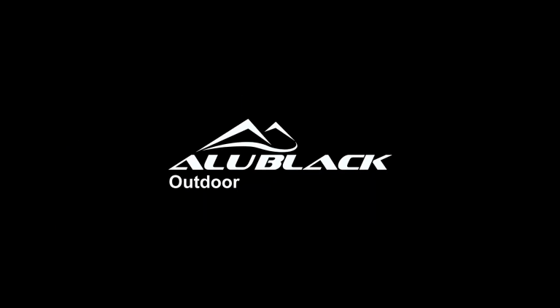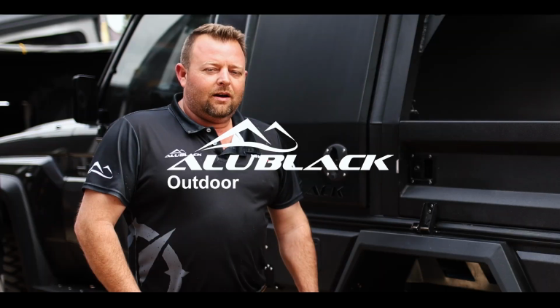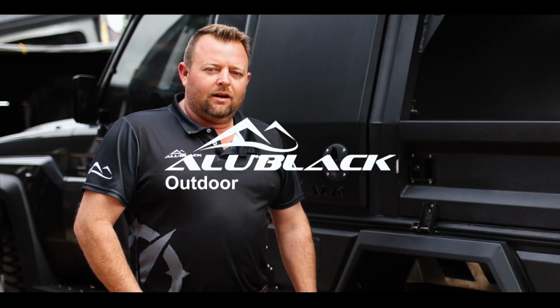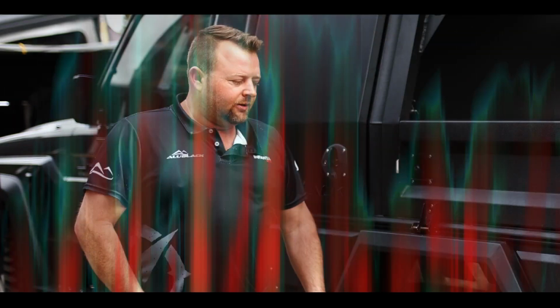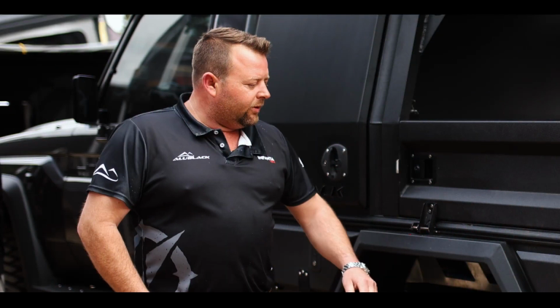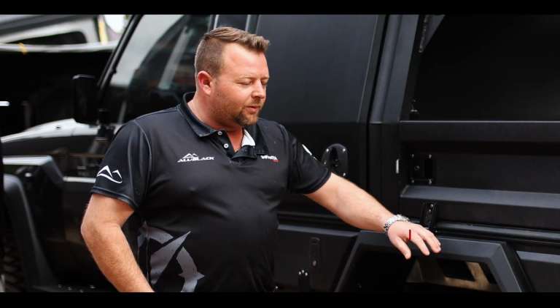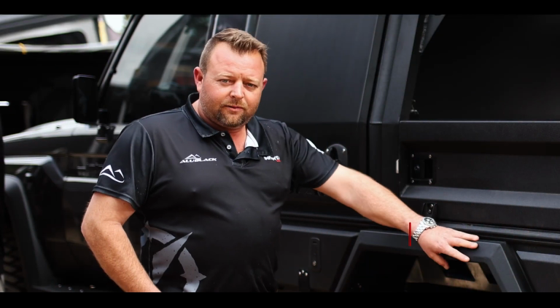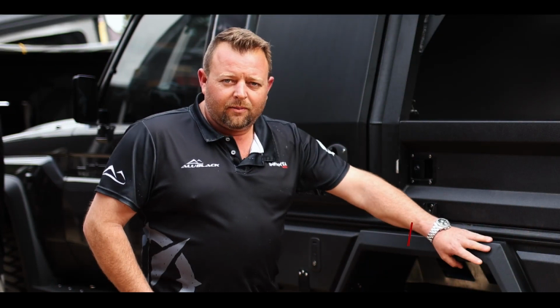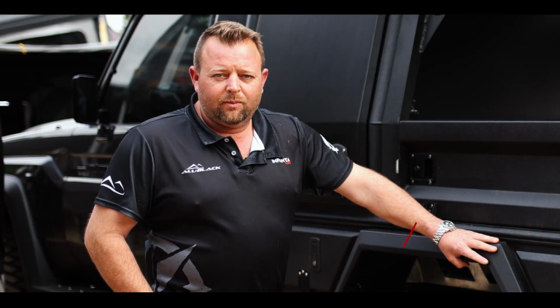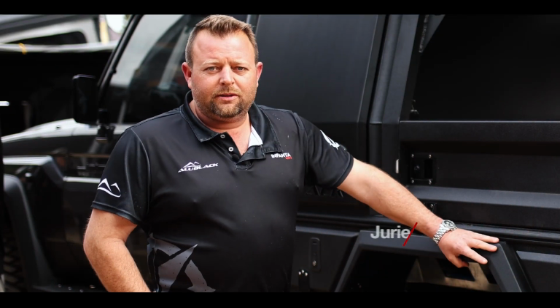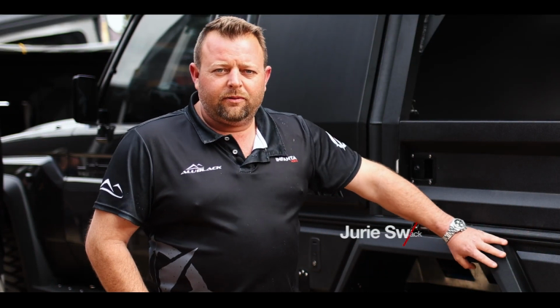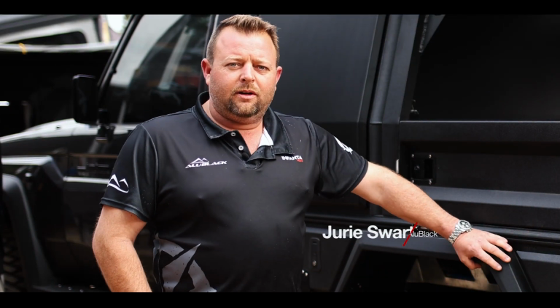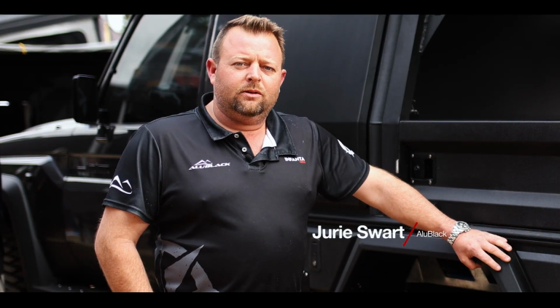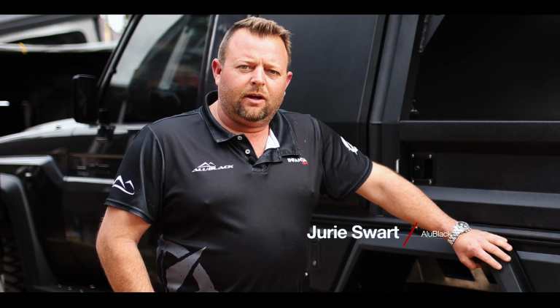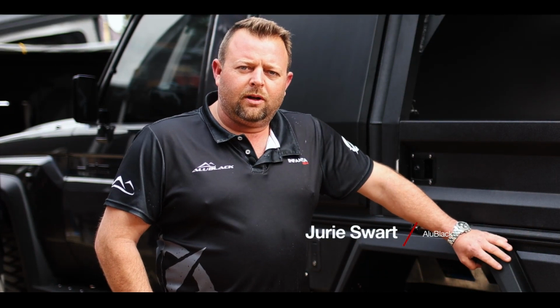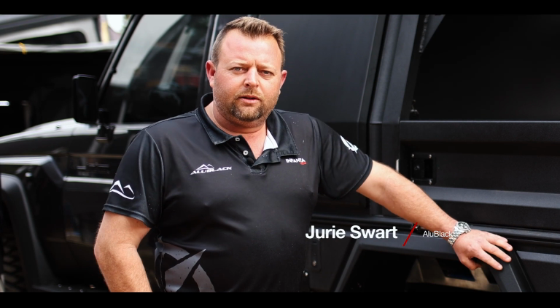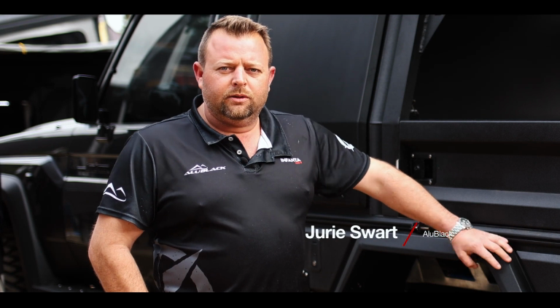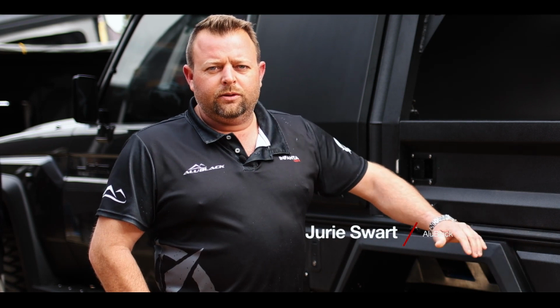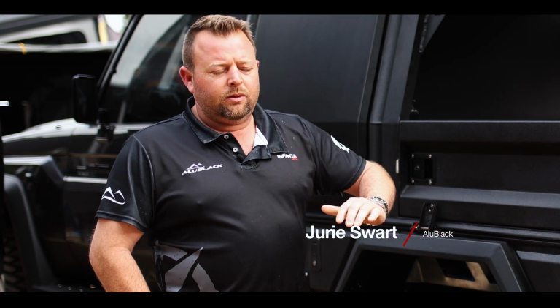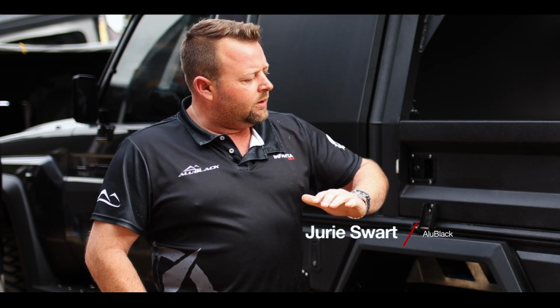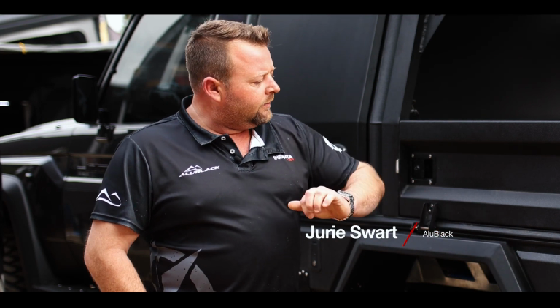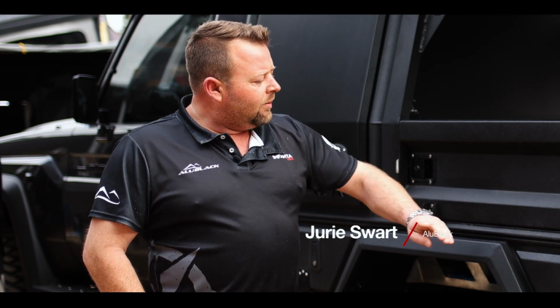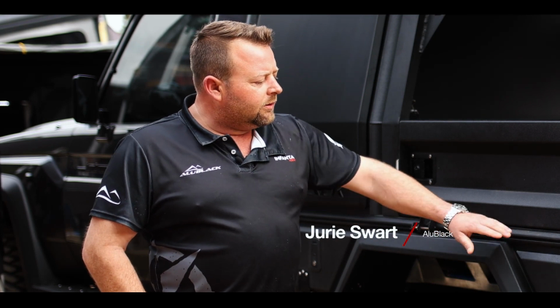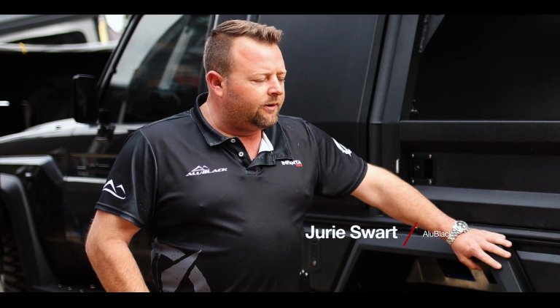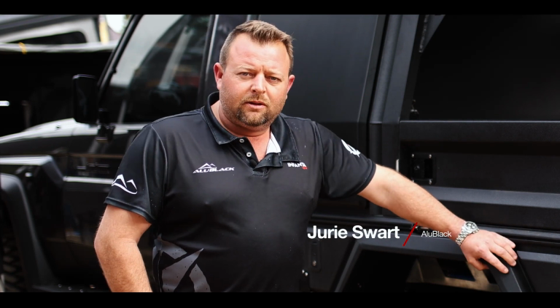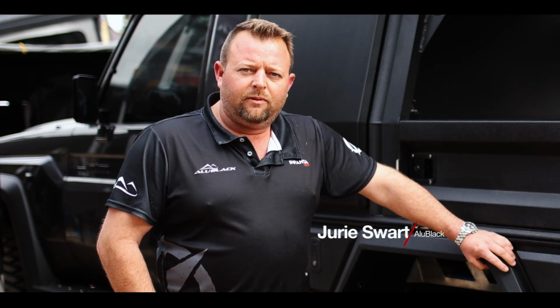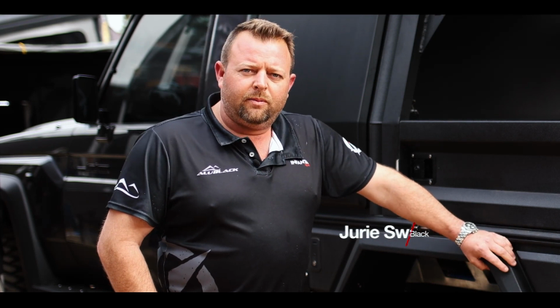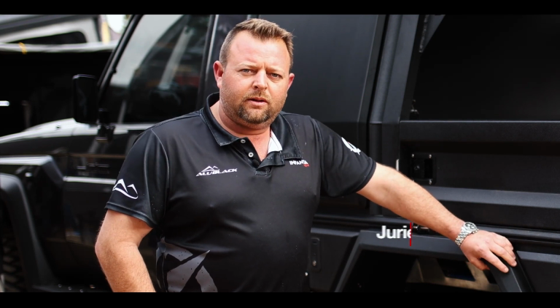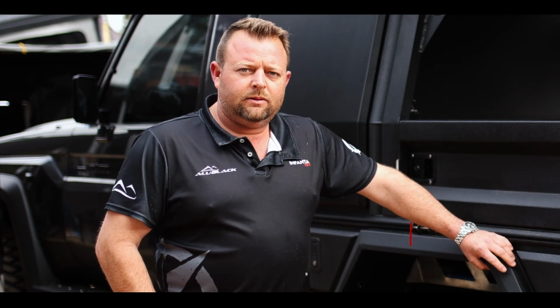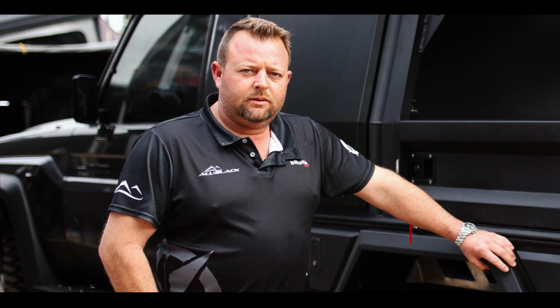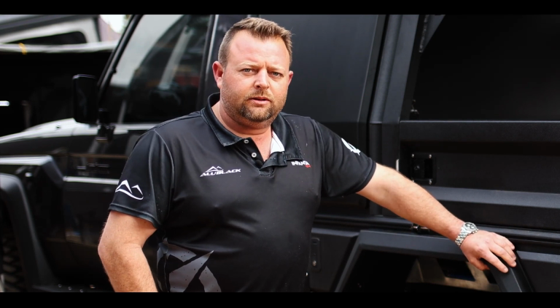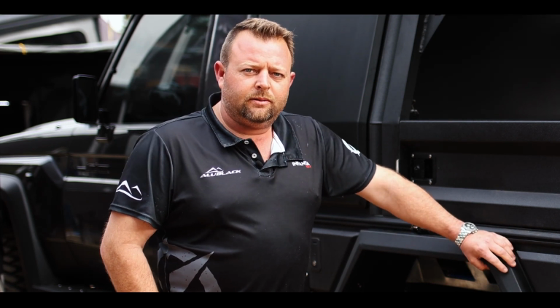Hi guys, I'm Juri Swart from Alublack South Africa and today I would like to introduce to you our multifunctional flatbed tray system.